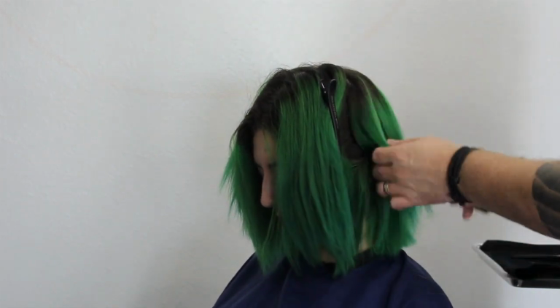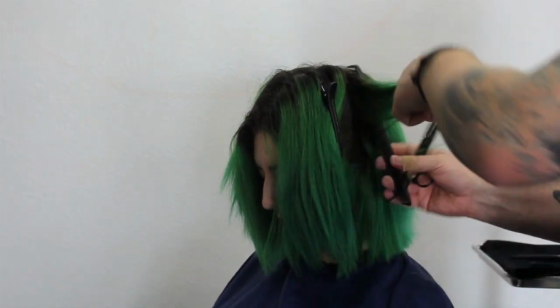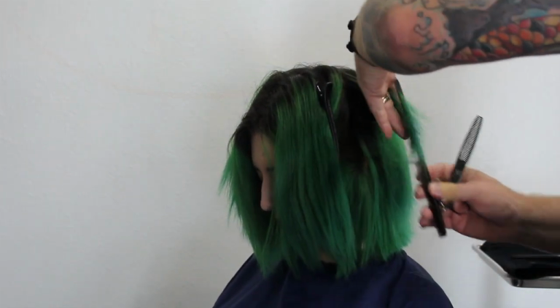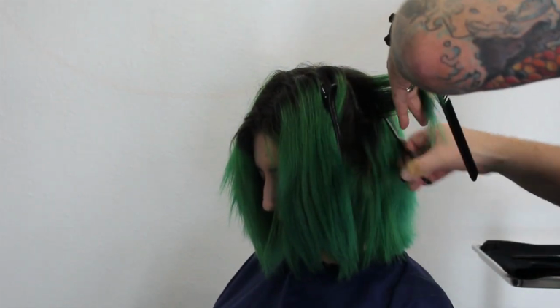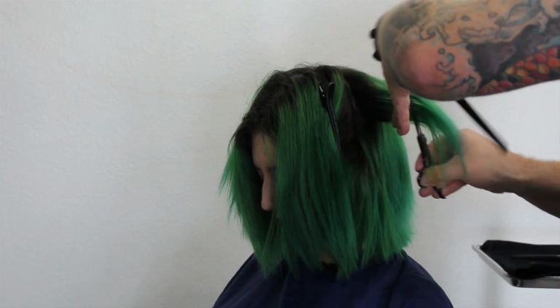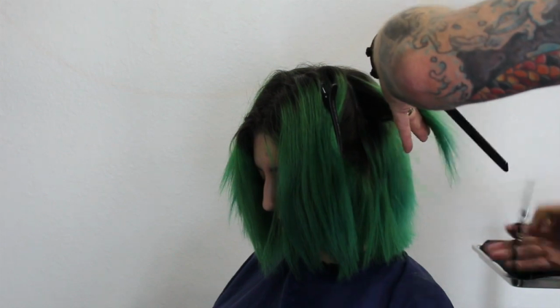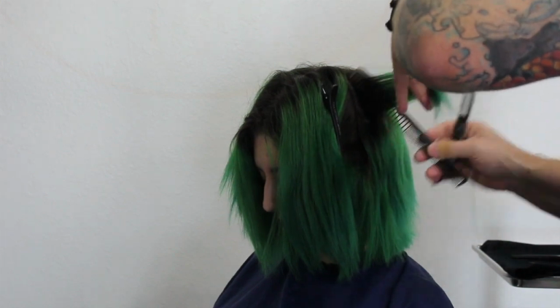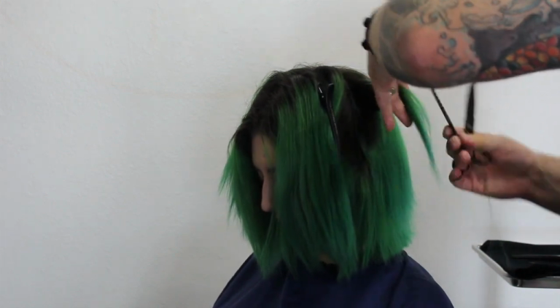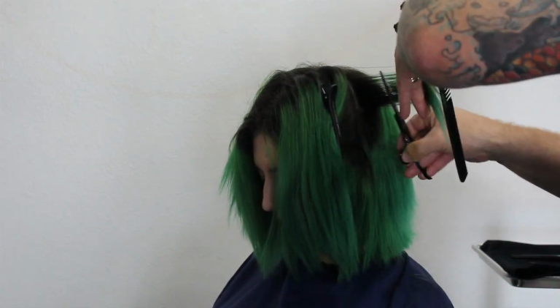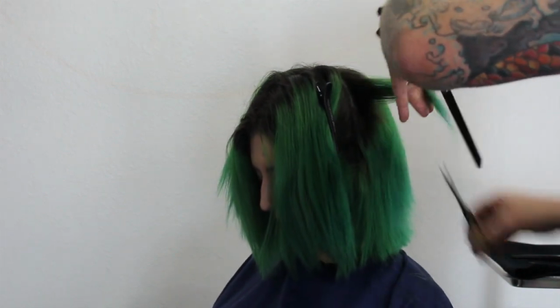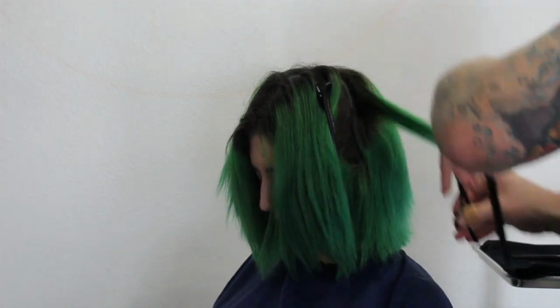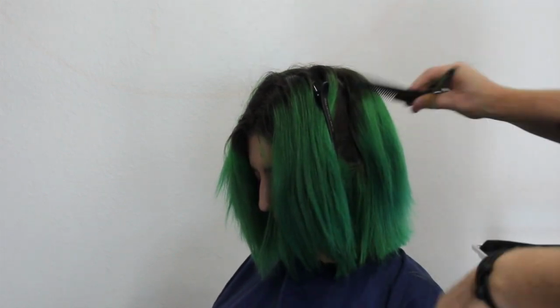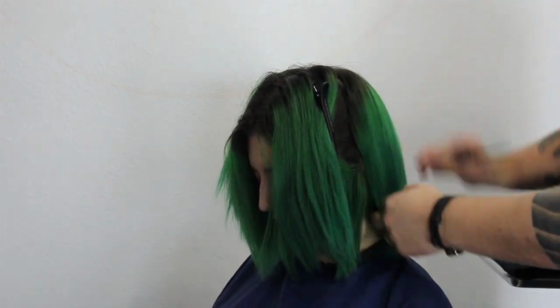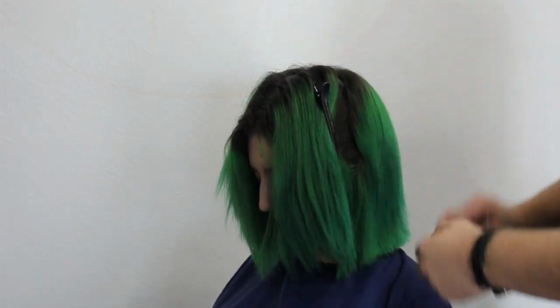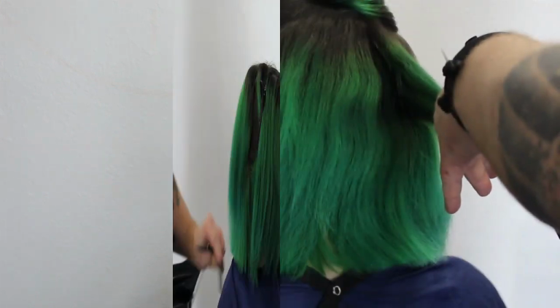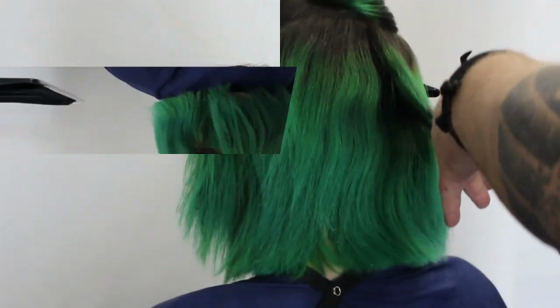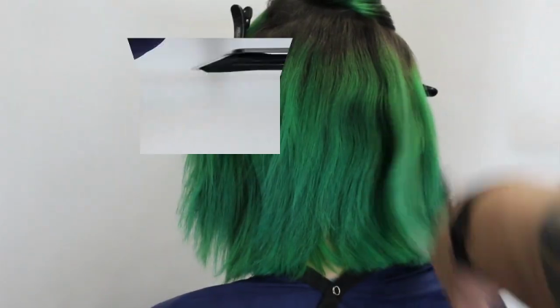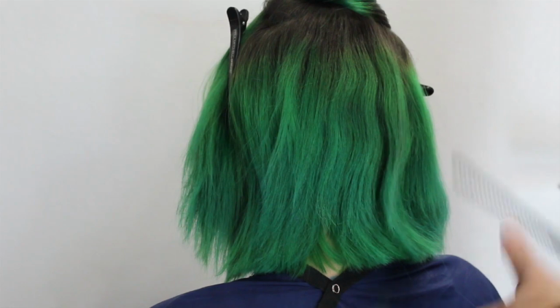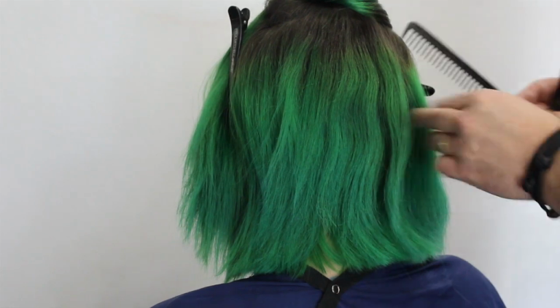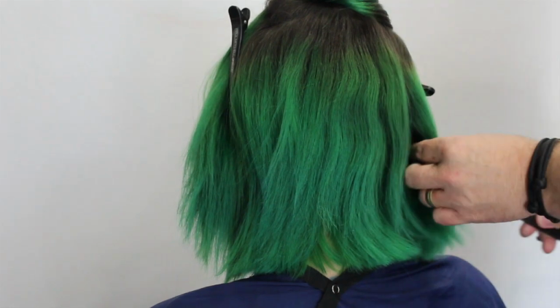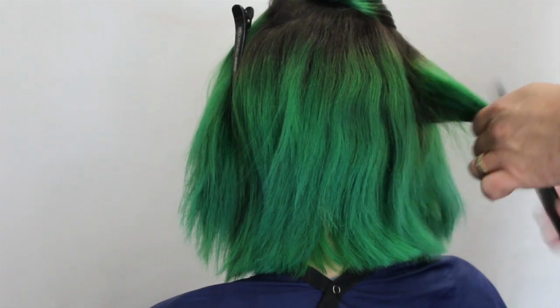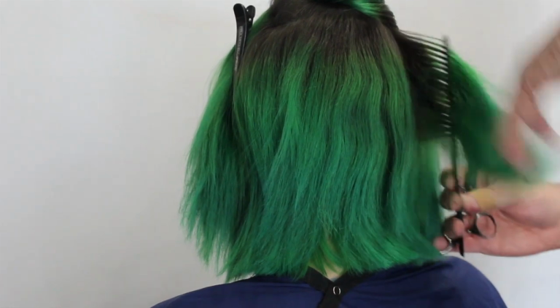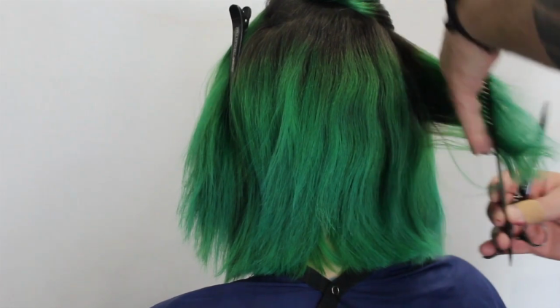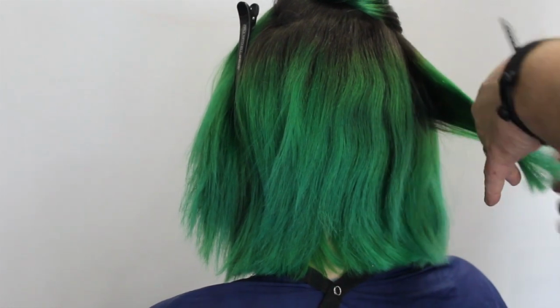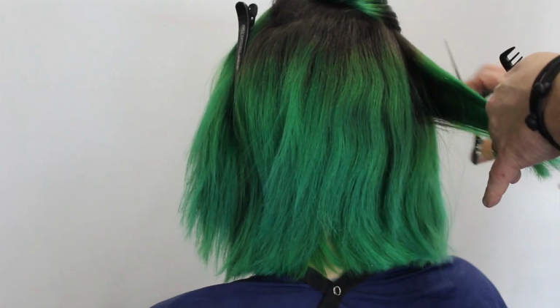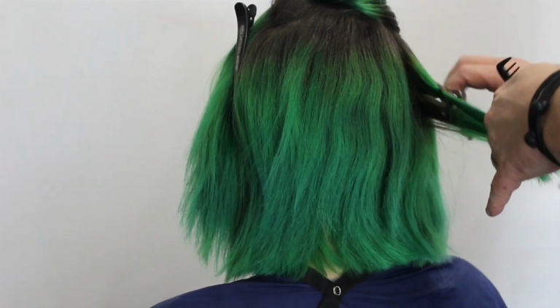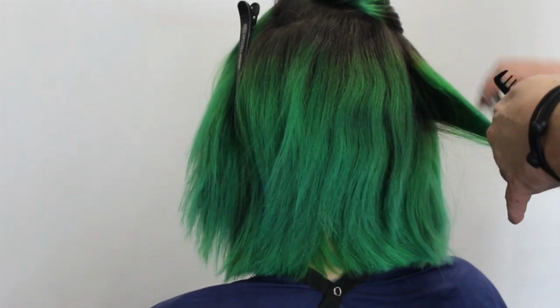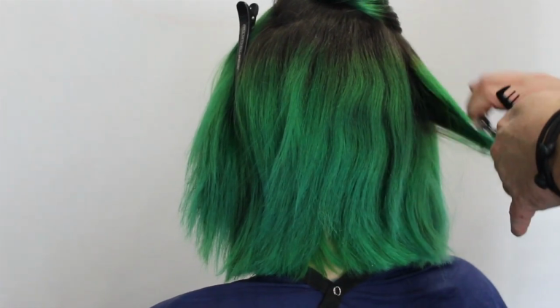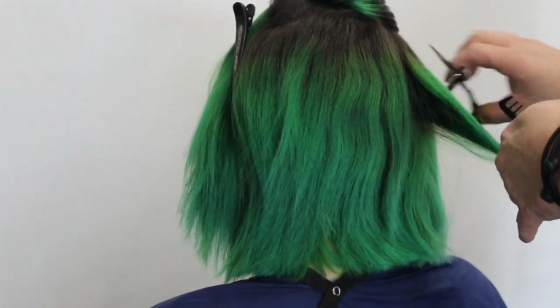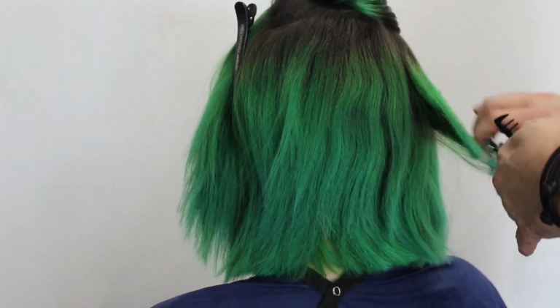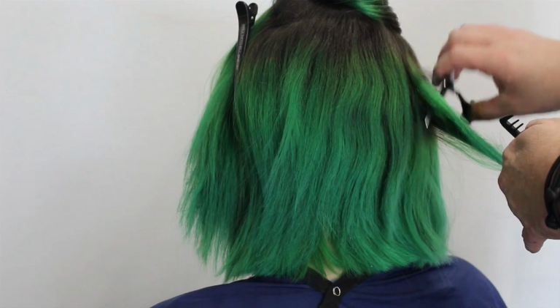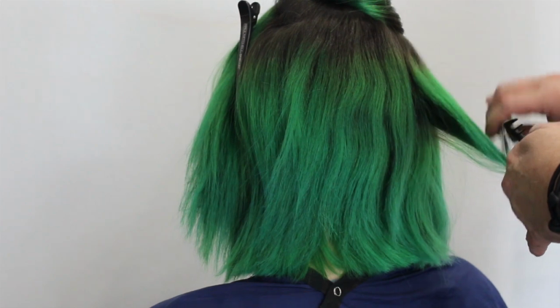Again, not using a razor because a razor is probably the worst thing you could run down someone's hair that's completely dry — all it's going to do is create flyaways. Now as I get to the crown area, I'm going to use my normal scissors.